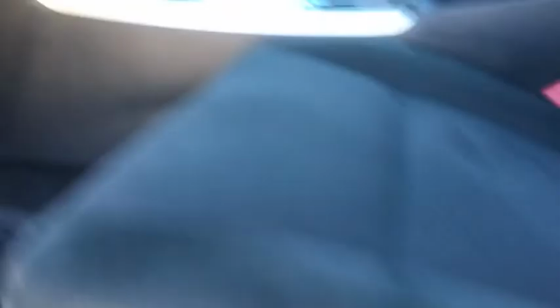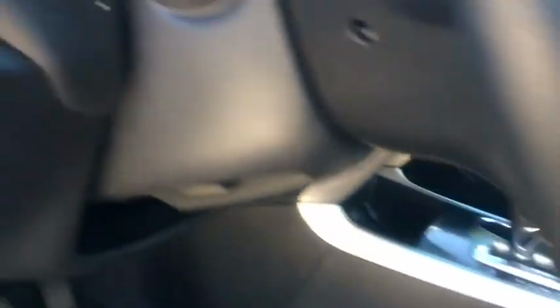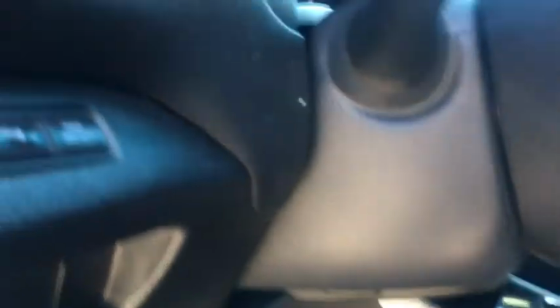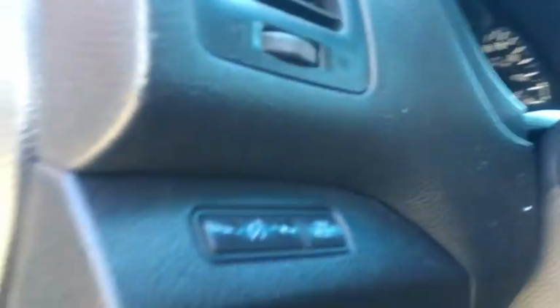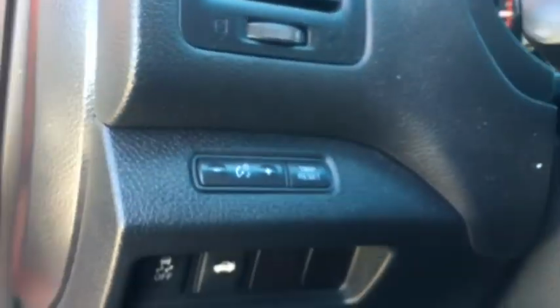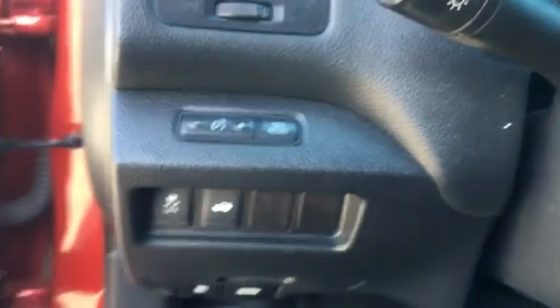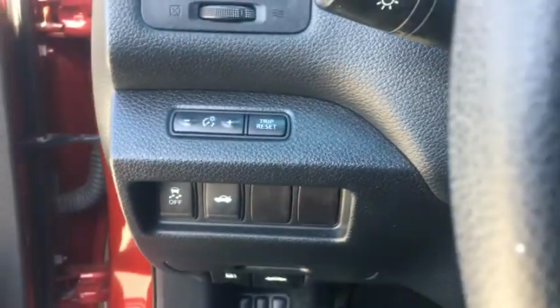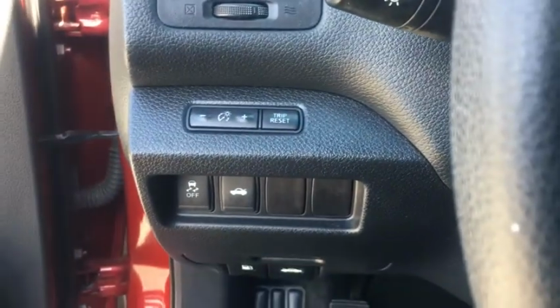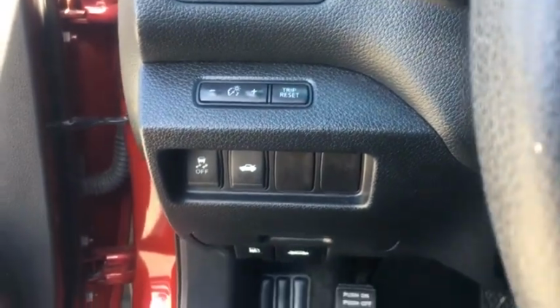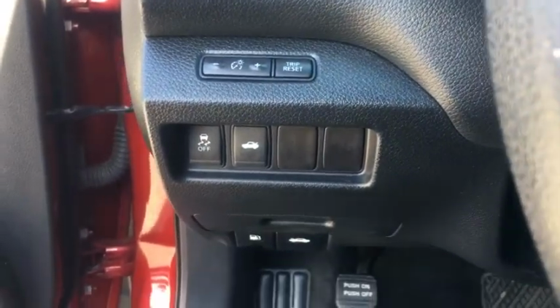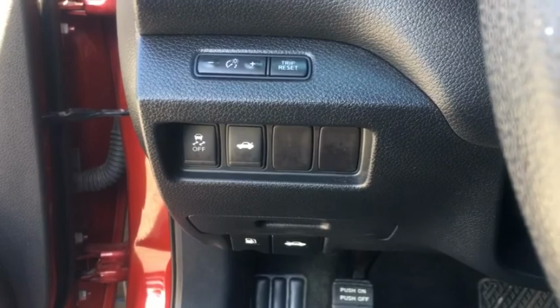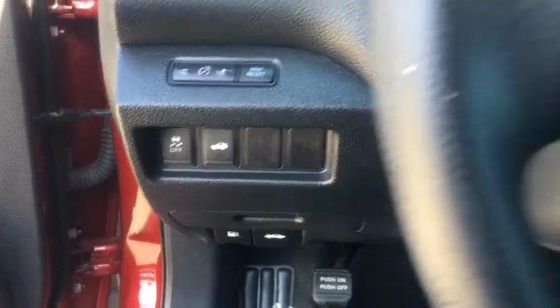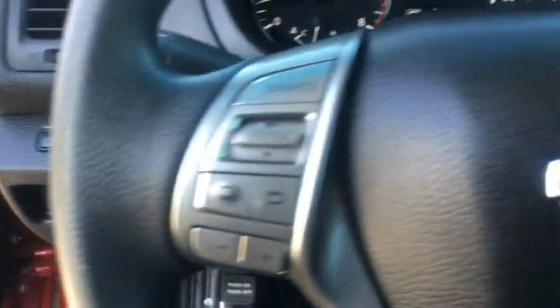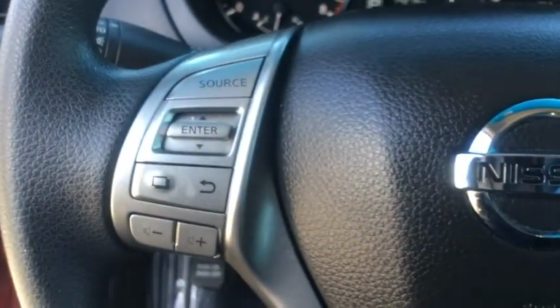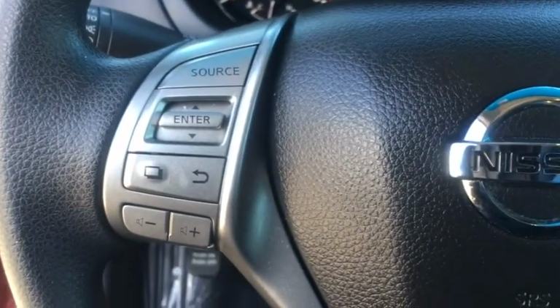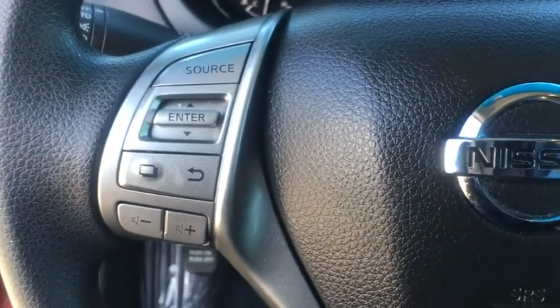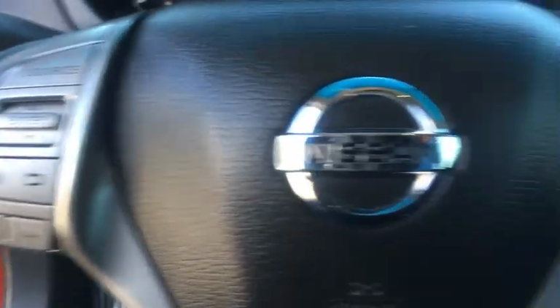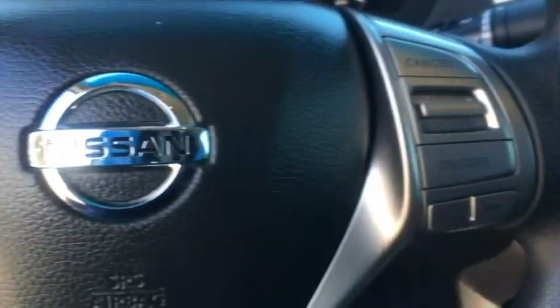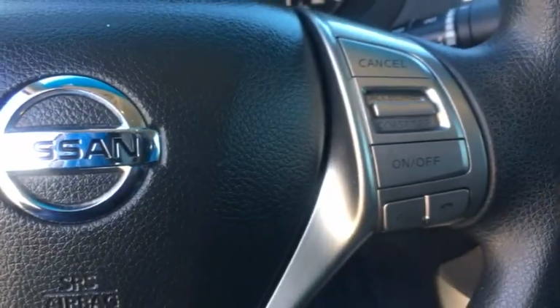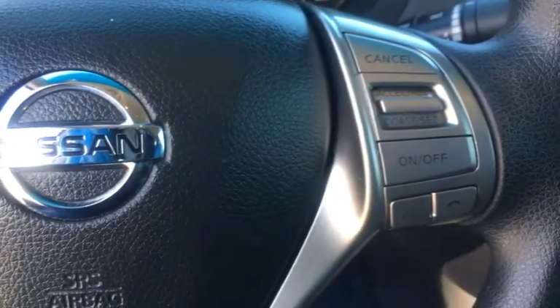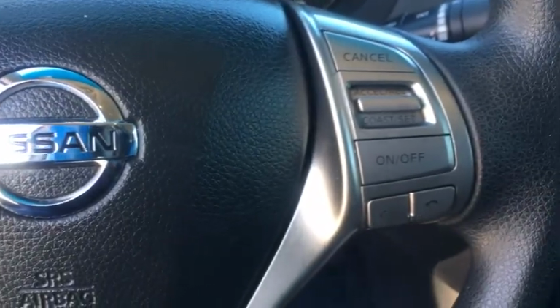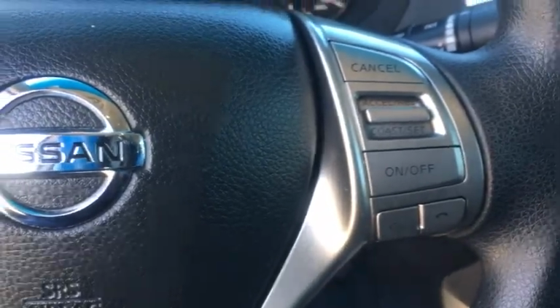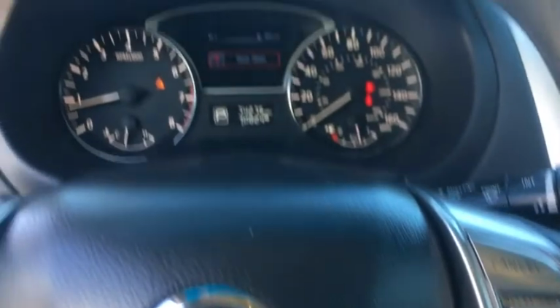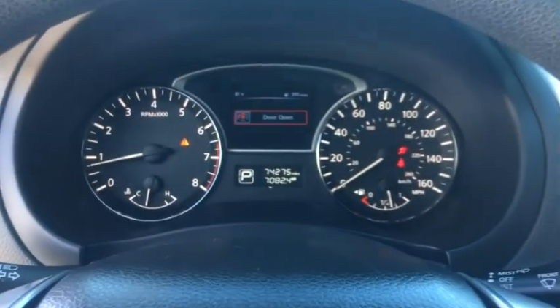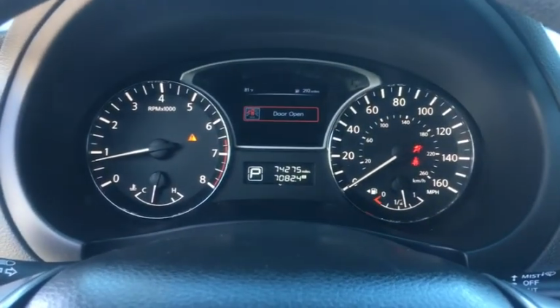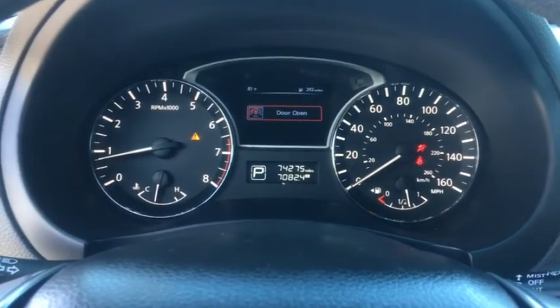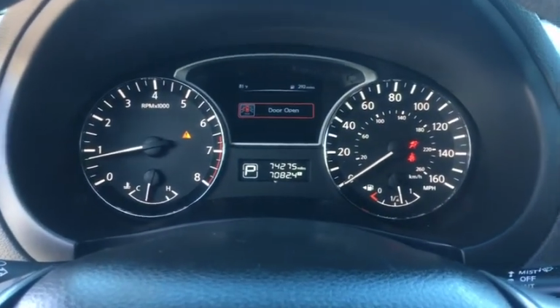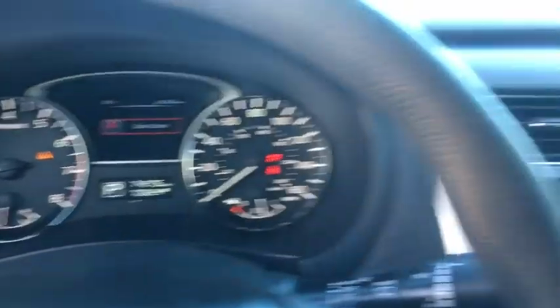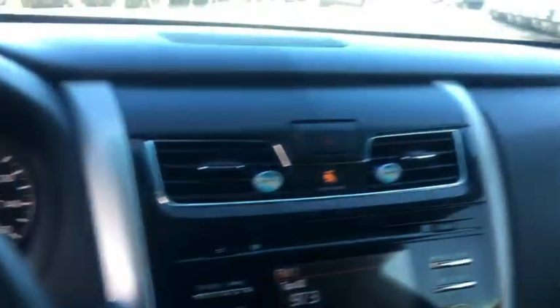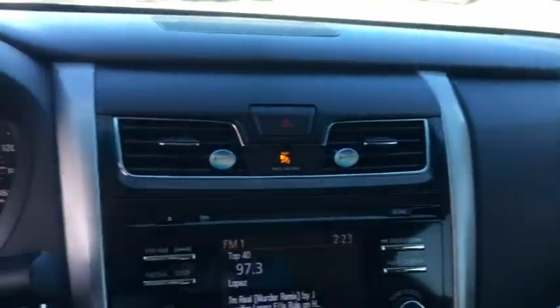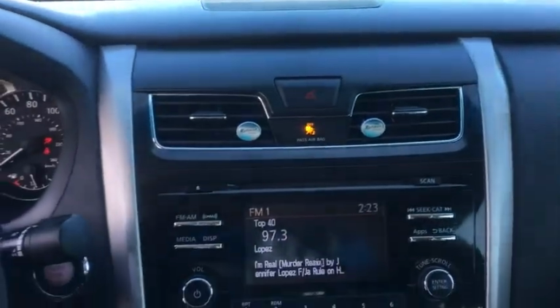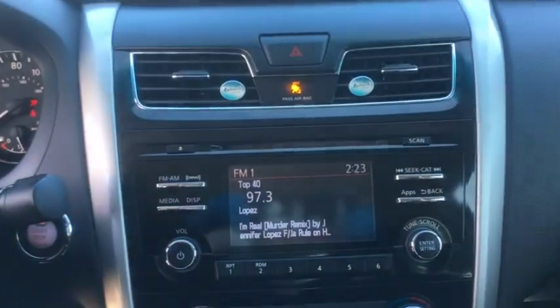Rear window defroster, power windows, security system, electronic stability control, trip computer, overhead console, panic alarm, brake assist, tachometer, remote keyless entry, cloth seat trim, driver vanity mirror.